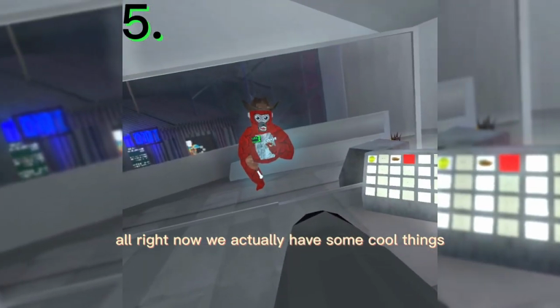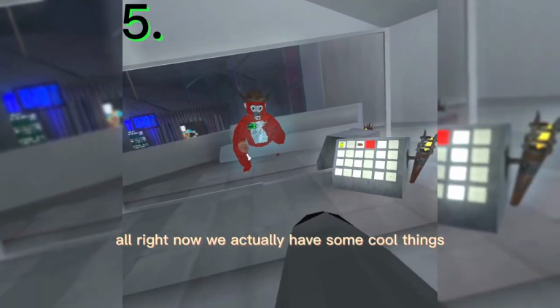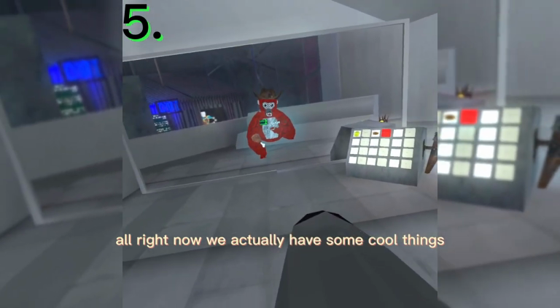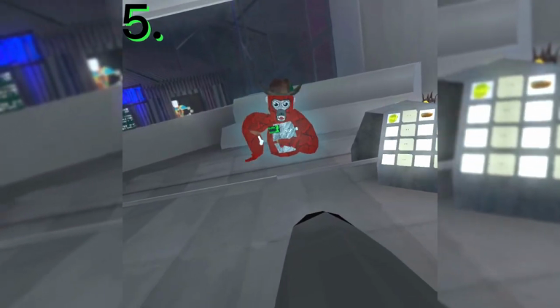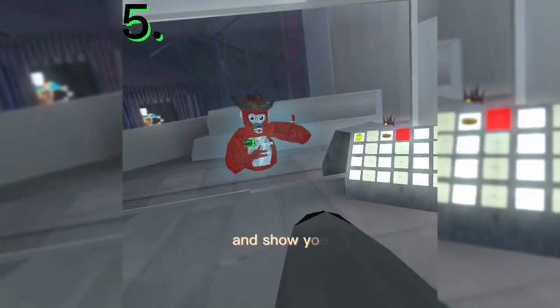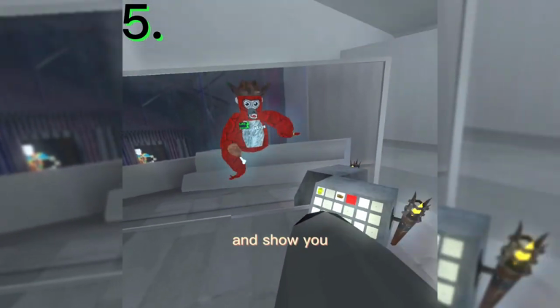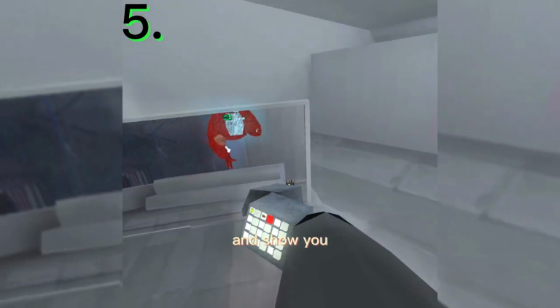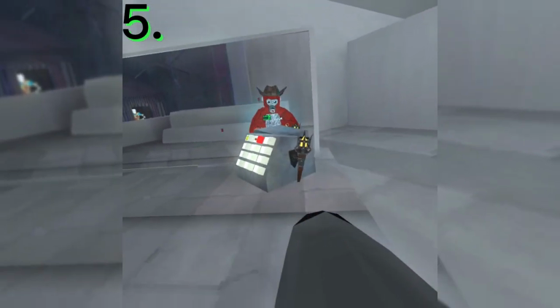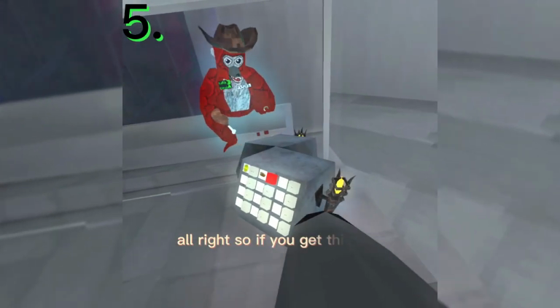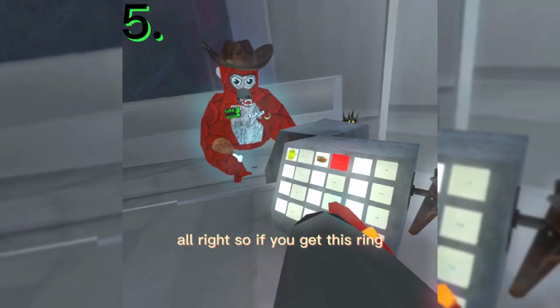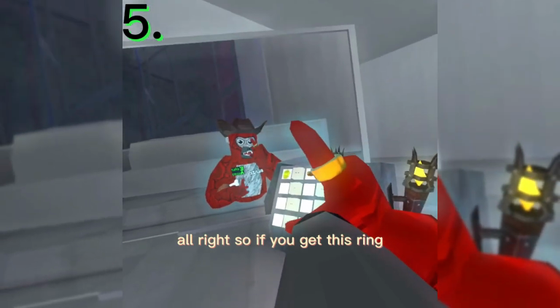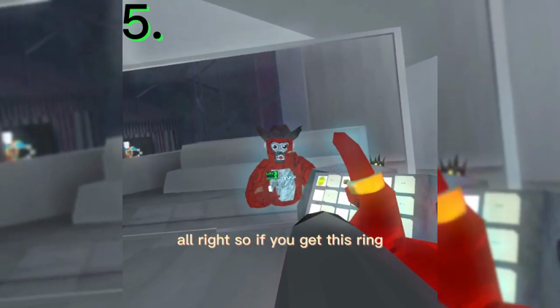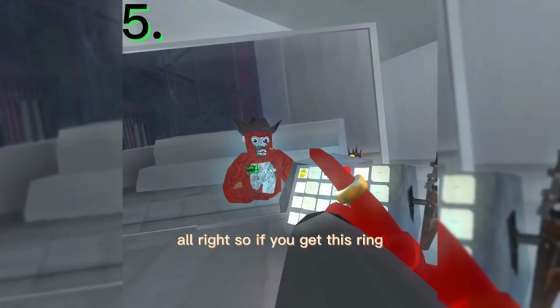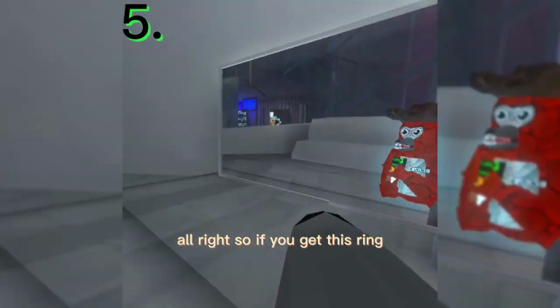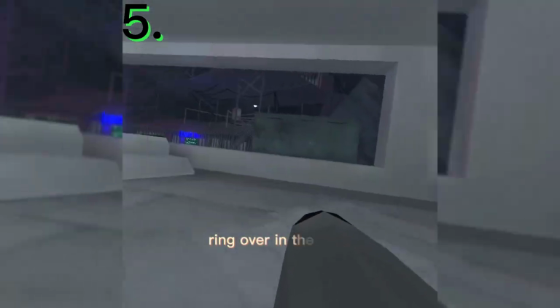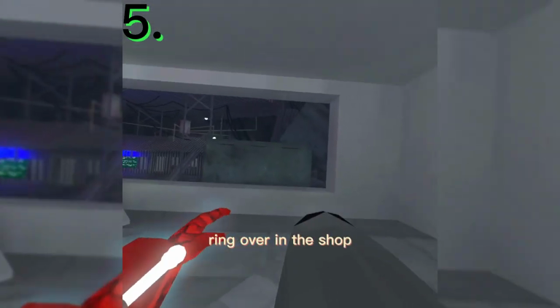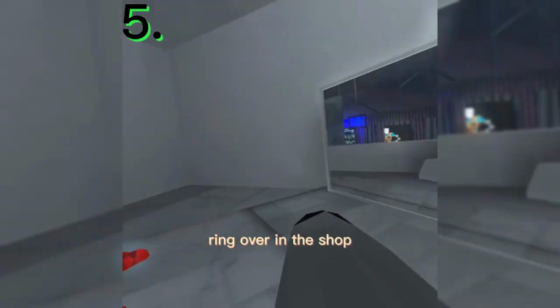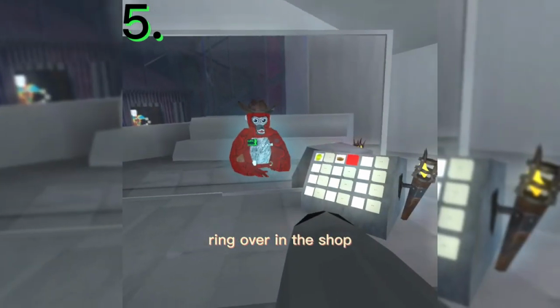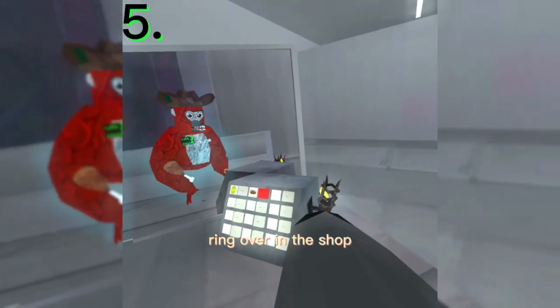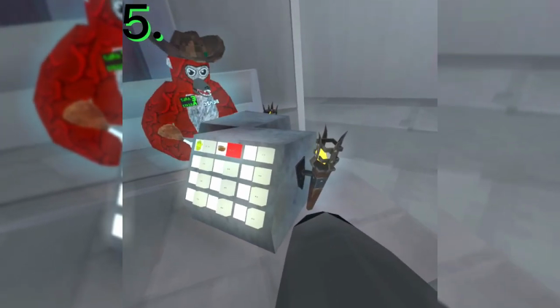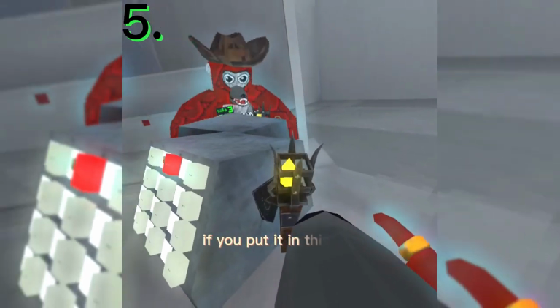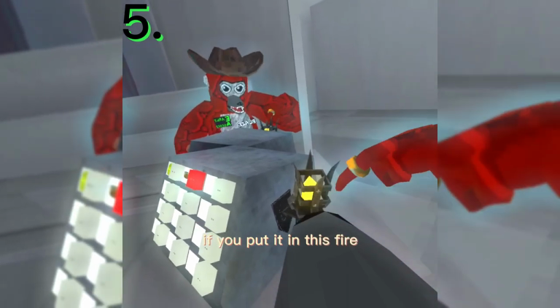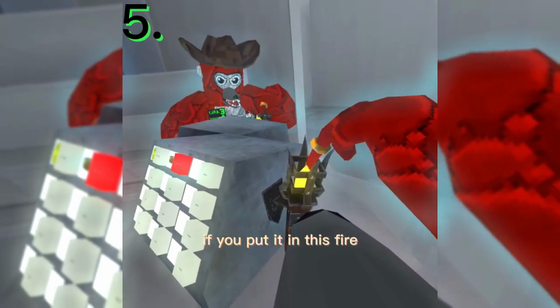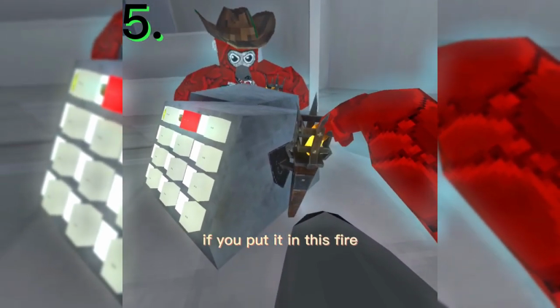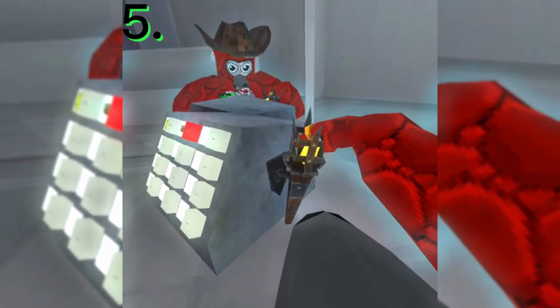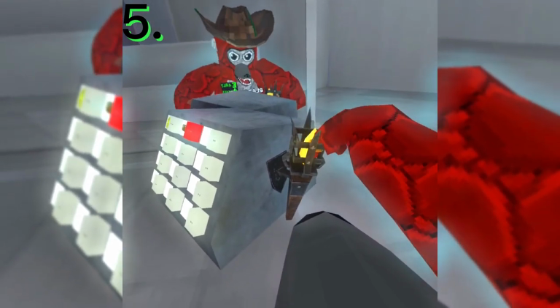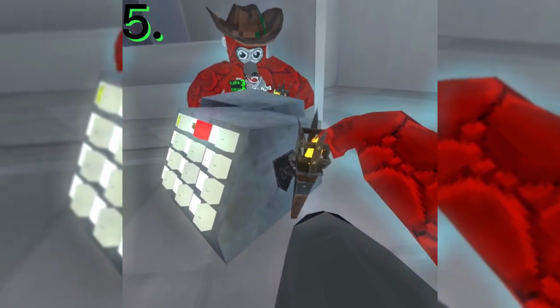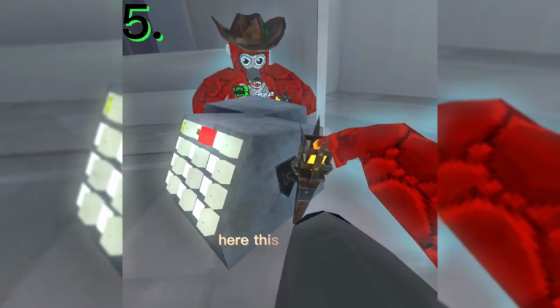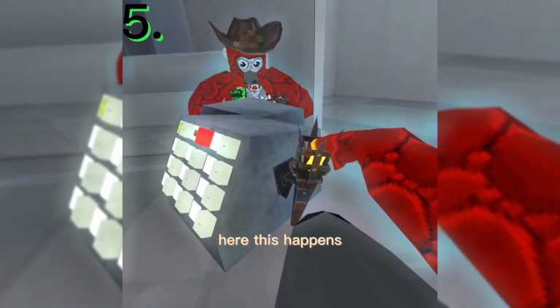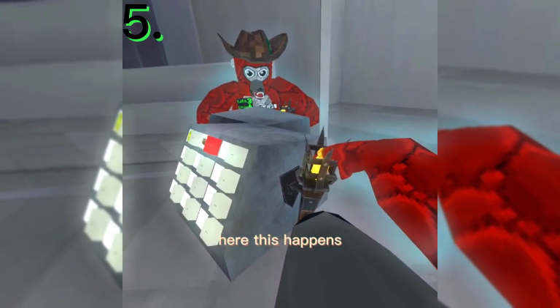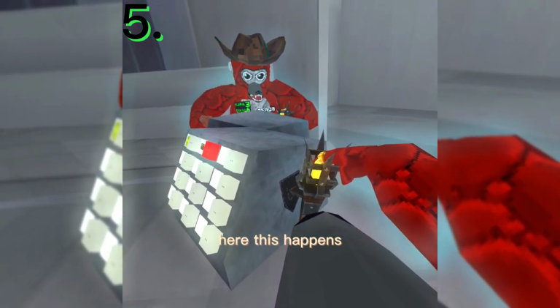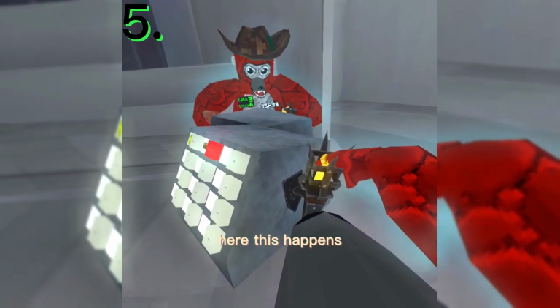Now we have some cool things to show you. If you get this ring from the shop and put it in the fire here, this happens — it lights up with a bunch of symbols.